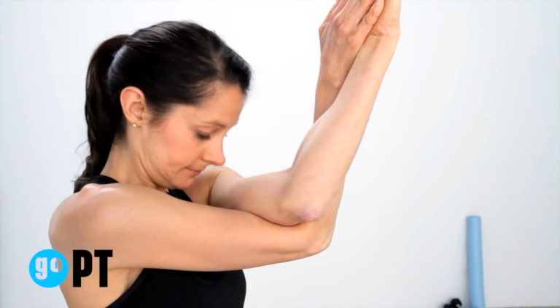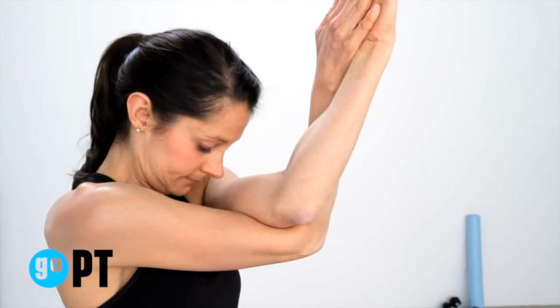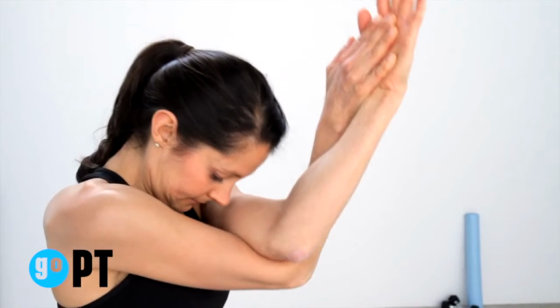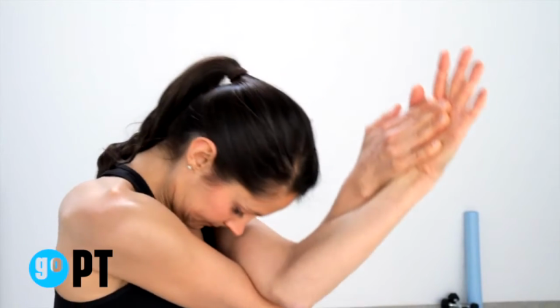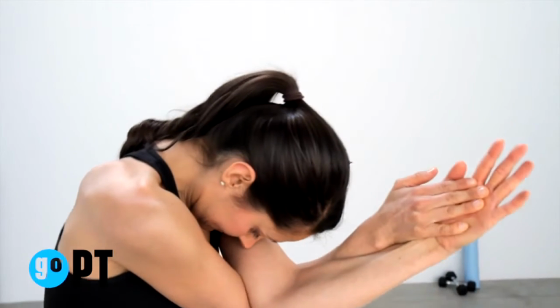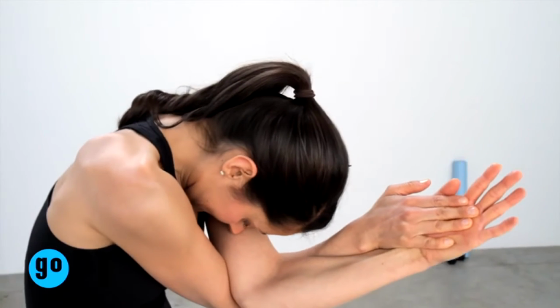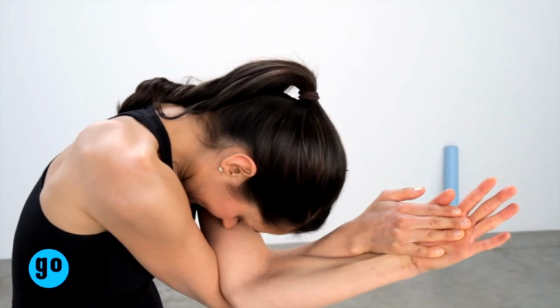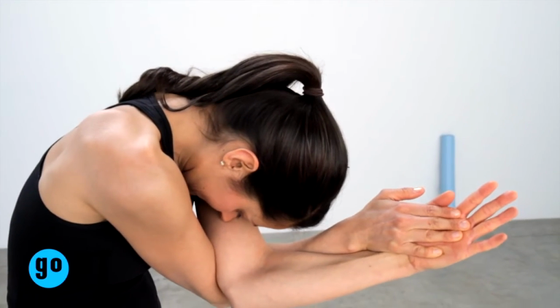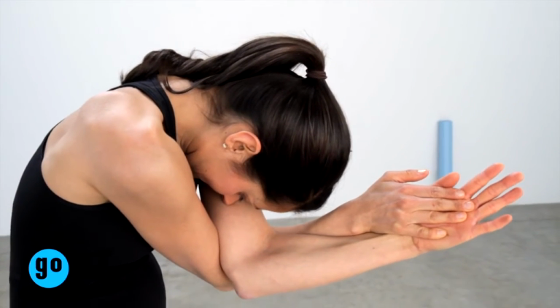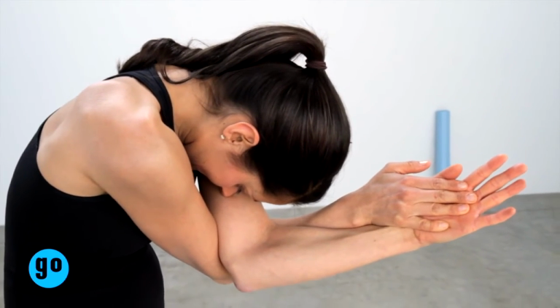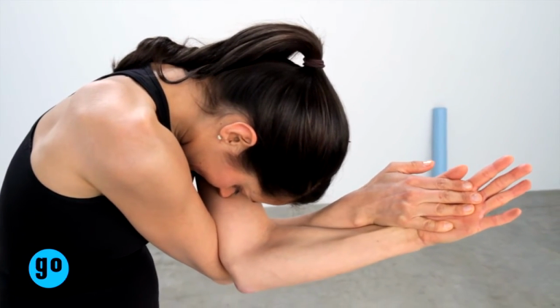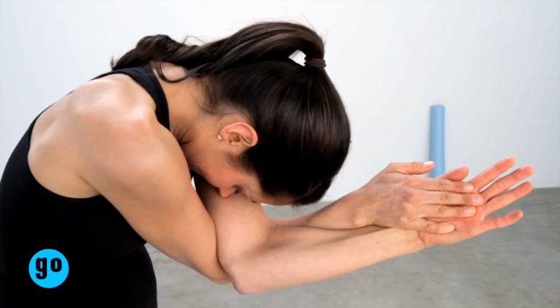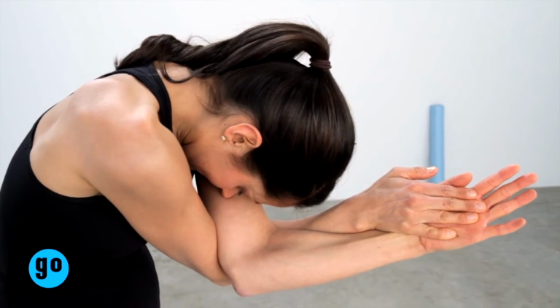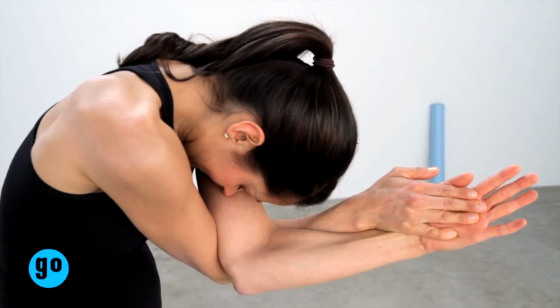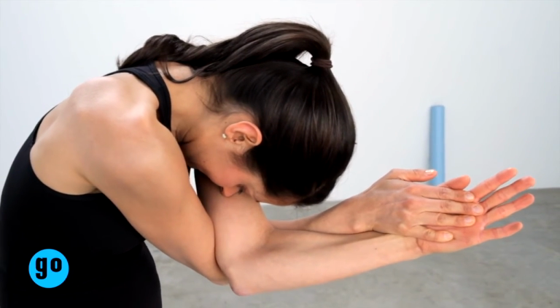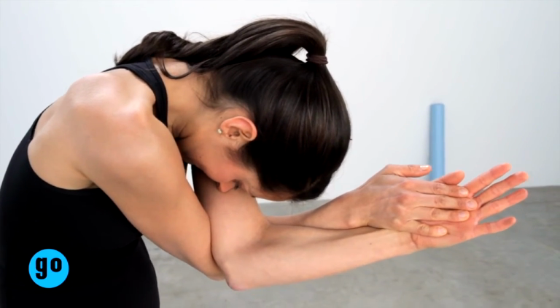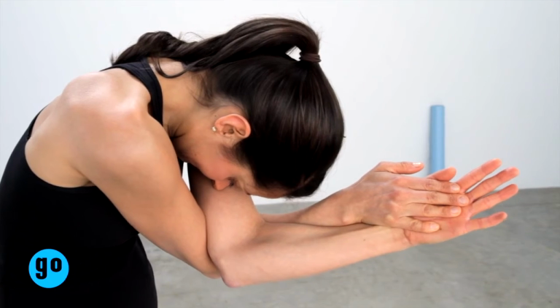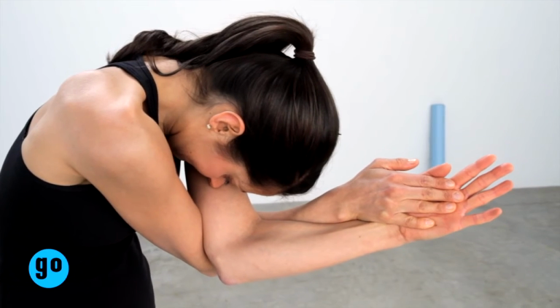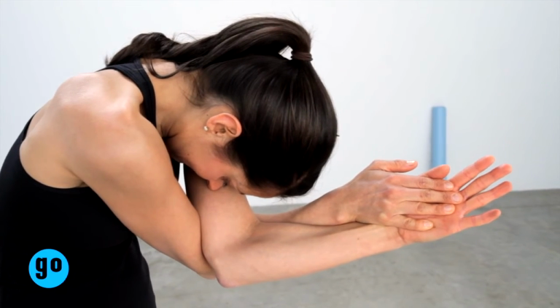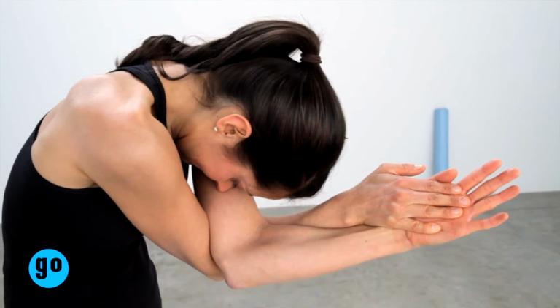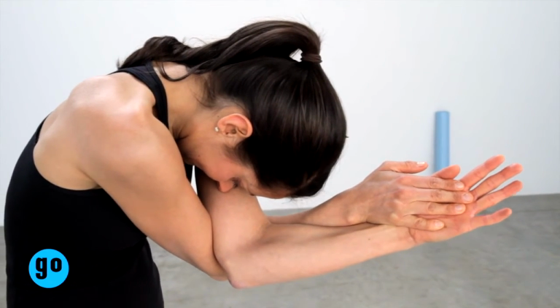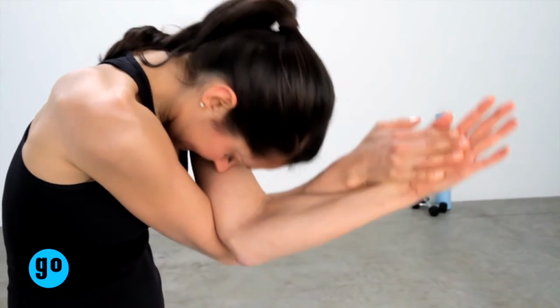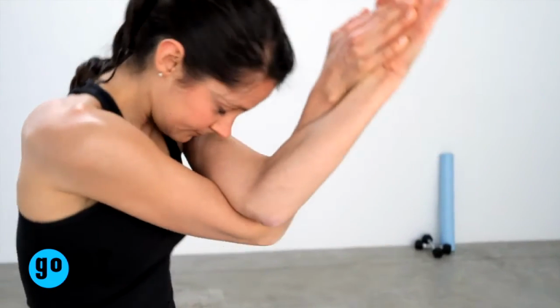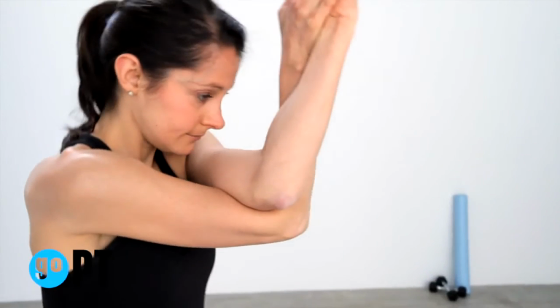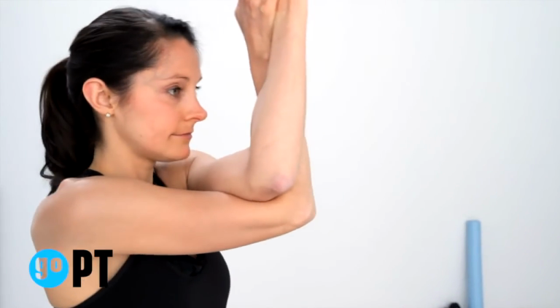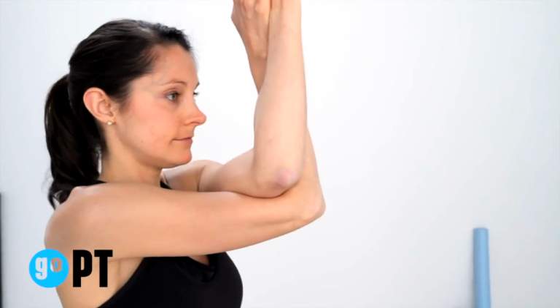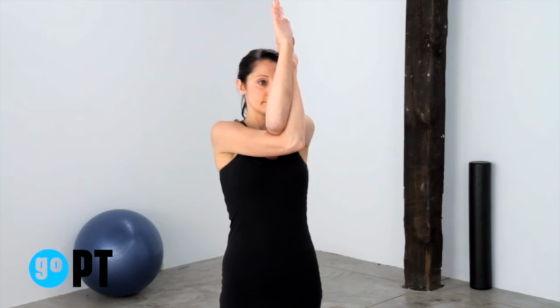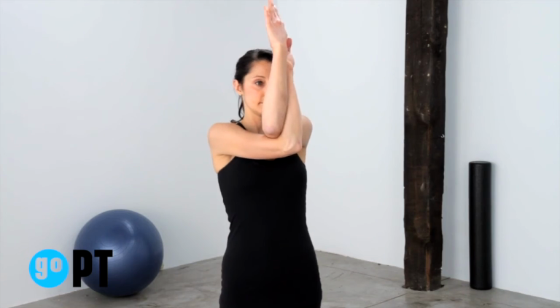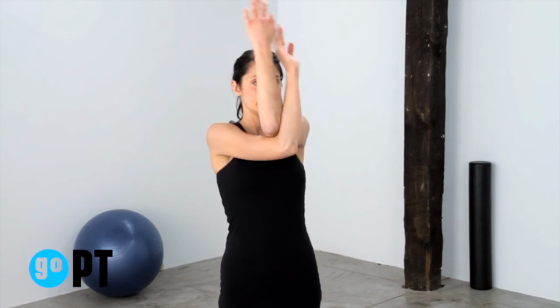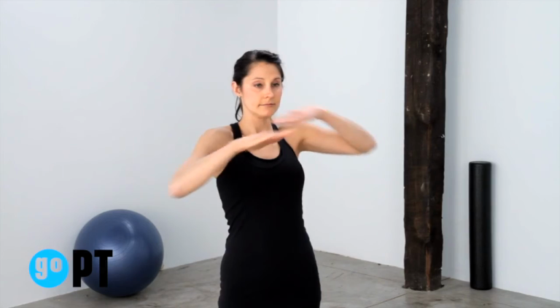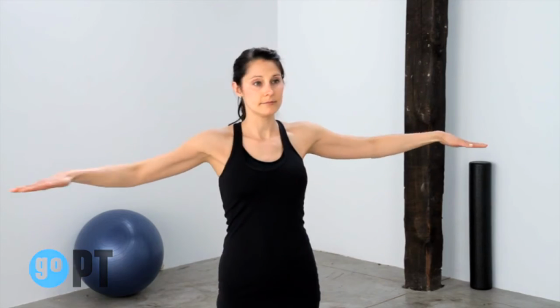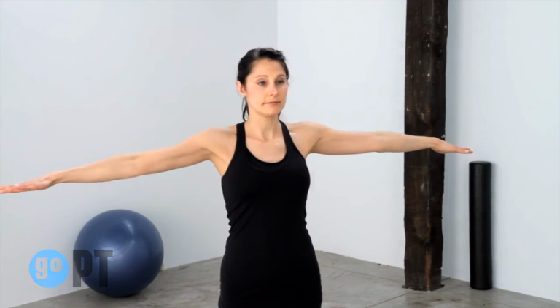Maintaining this position, tuck your chin, rounding your neck and upper body downward, curling your elbows in toward your chest. Hold and repeat with the other elbow on top.